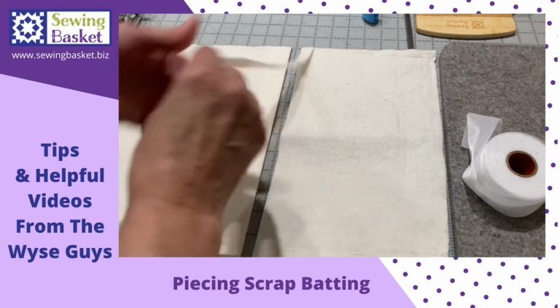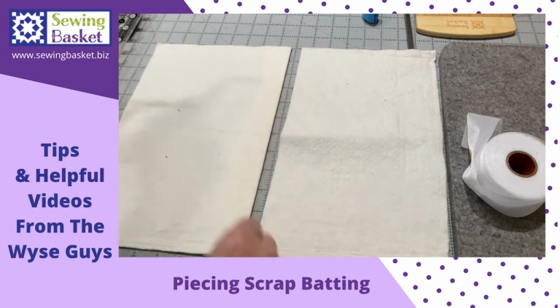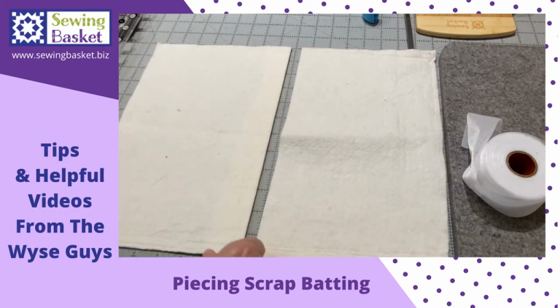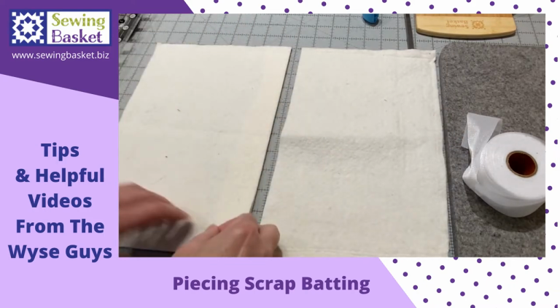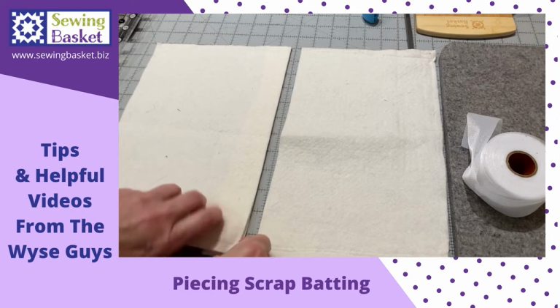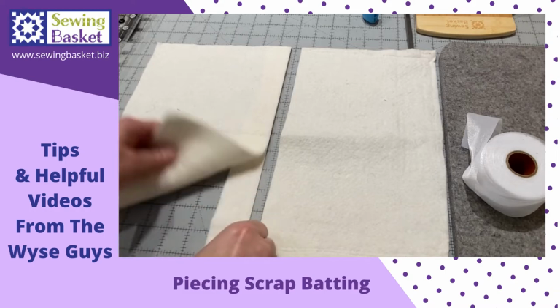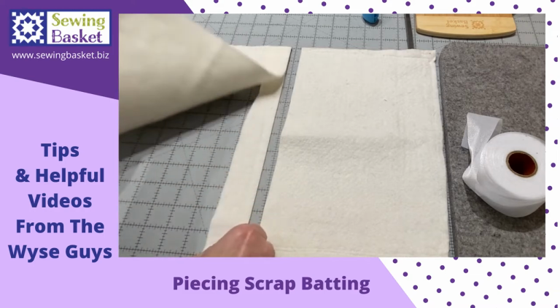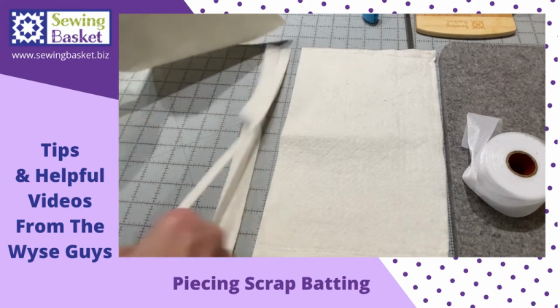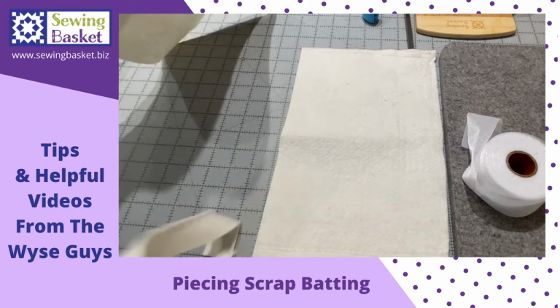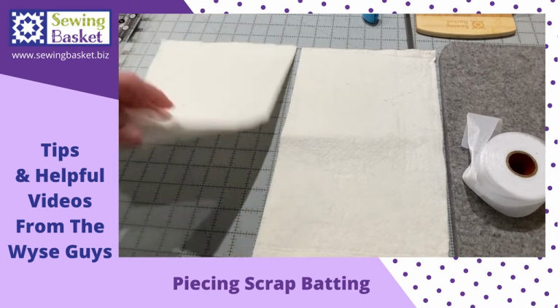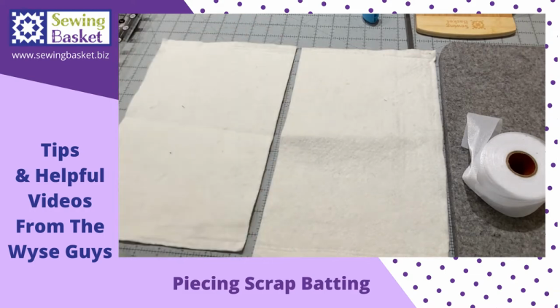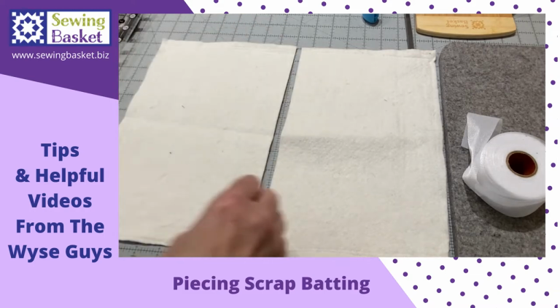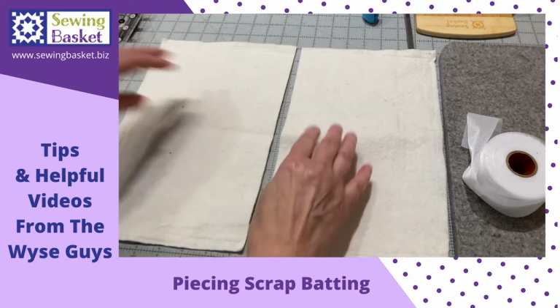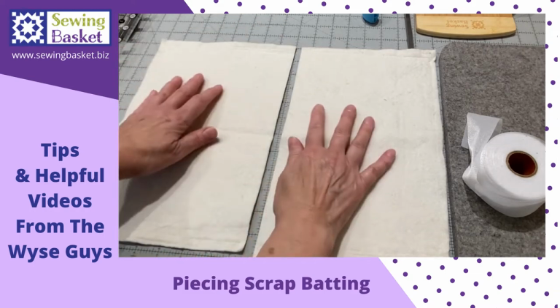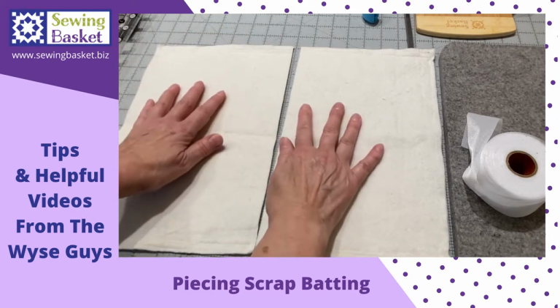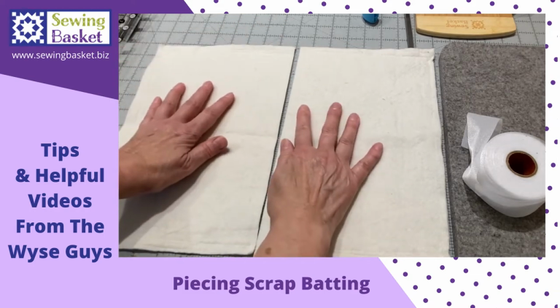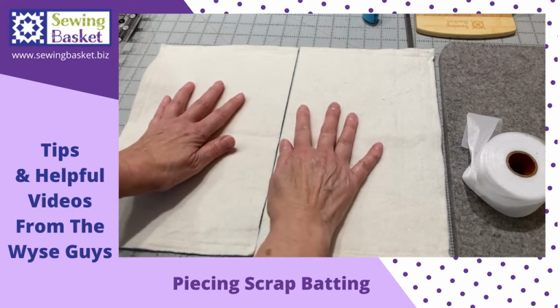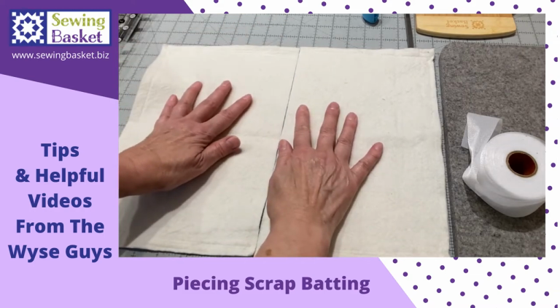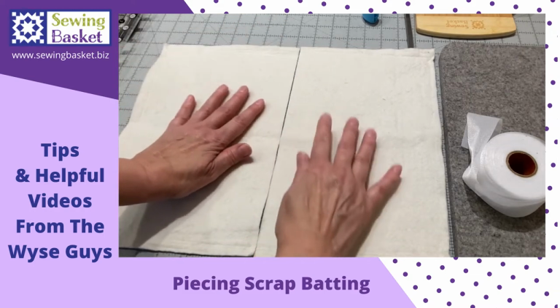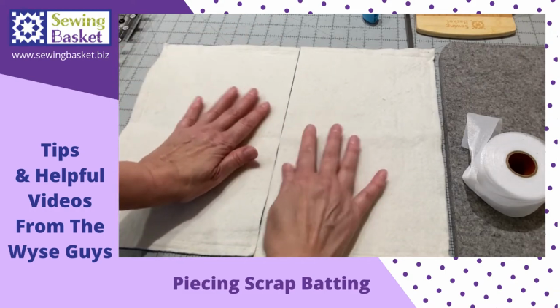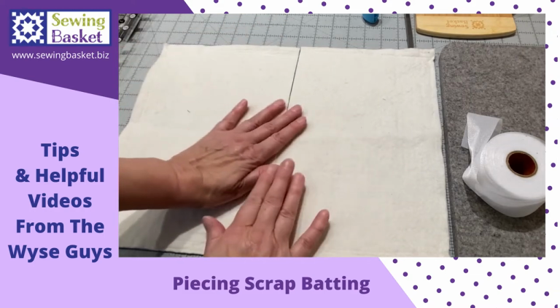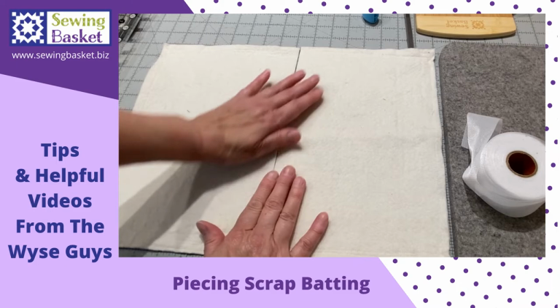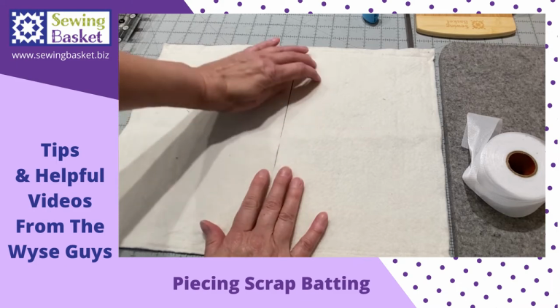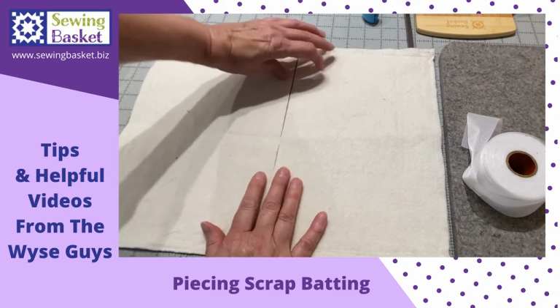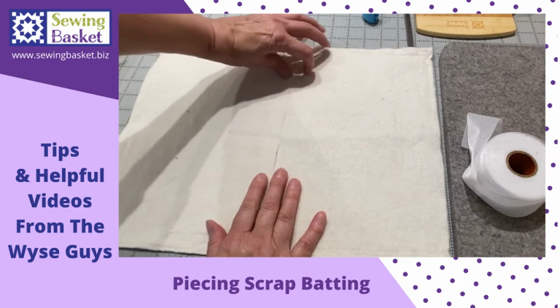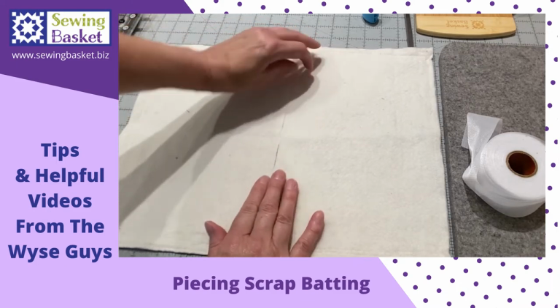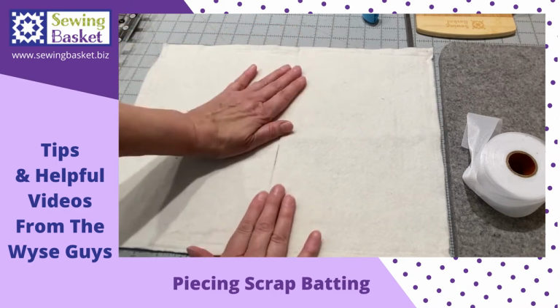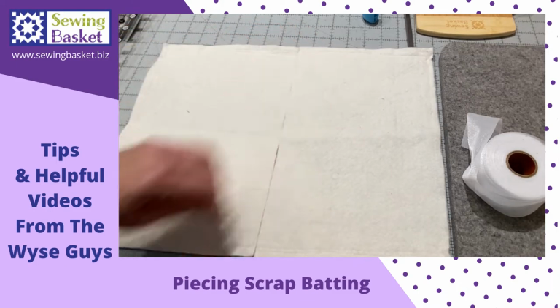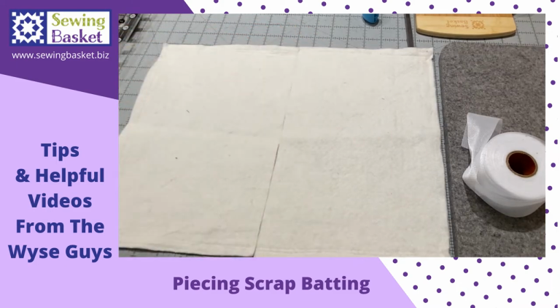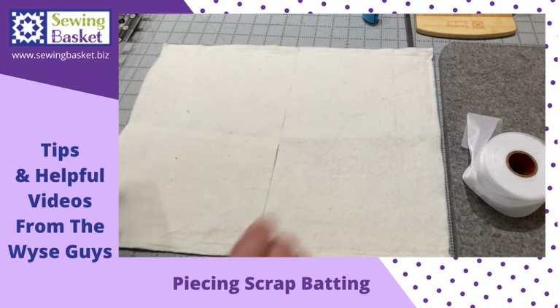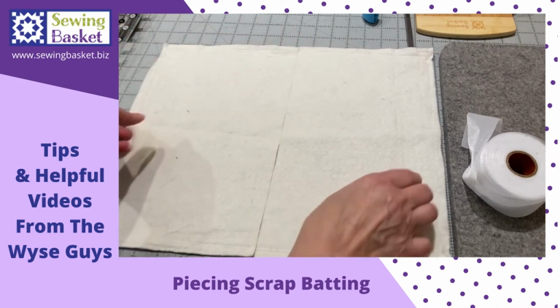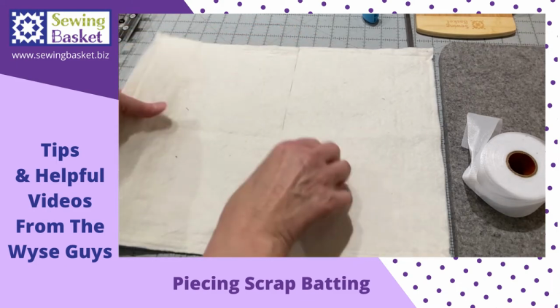This is scrap and this is scrap, but now the two pieces match up perfectly with no space in between.